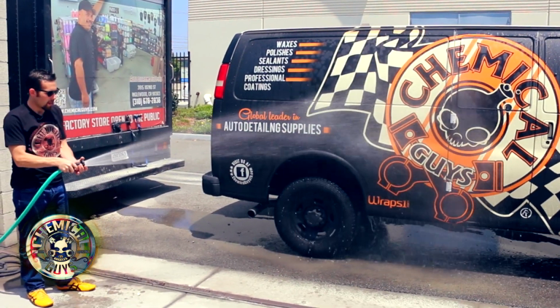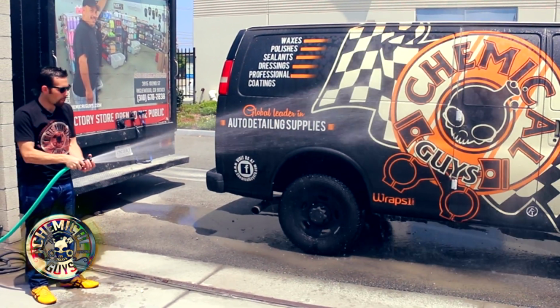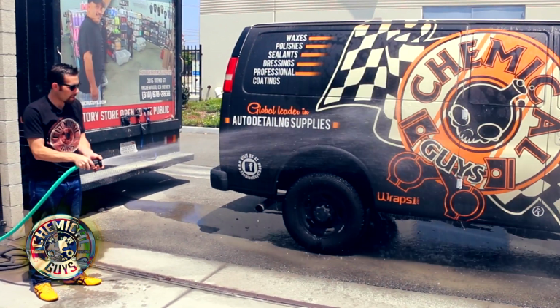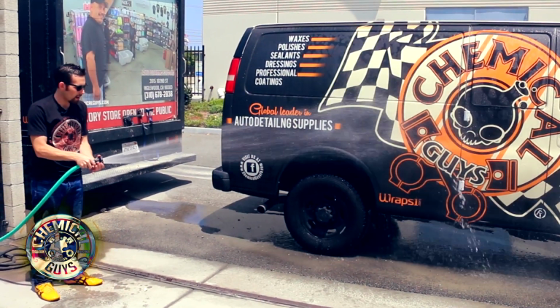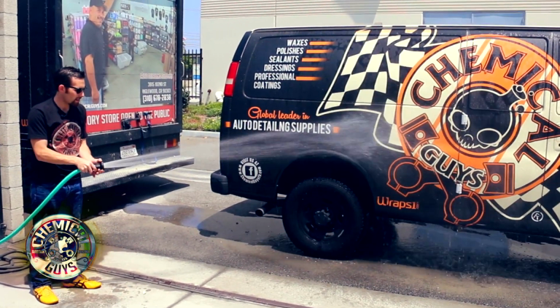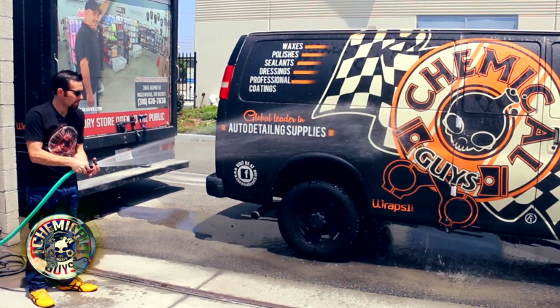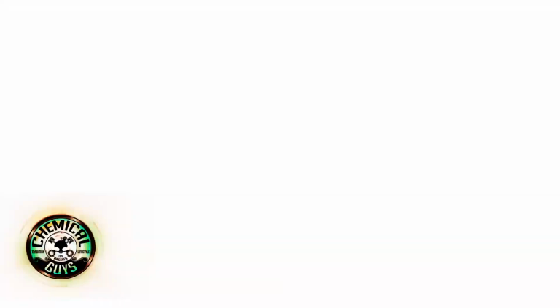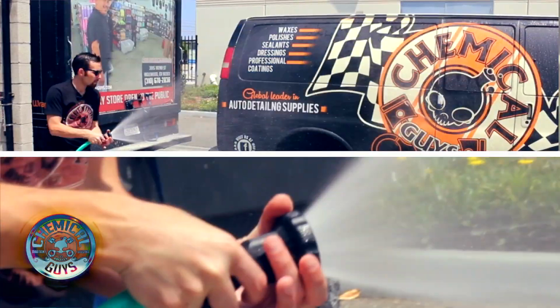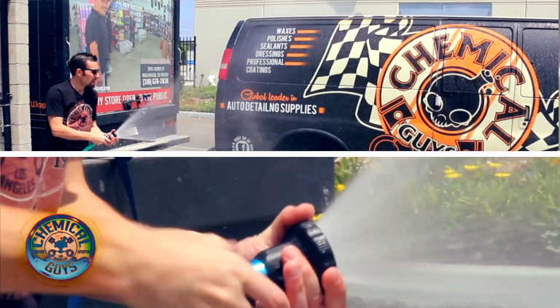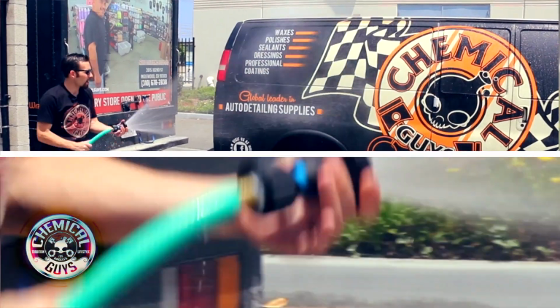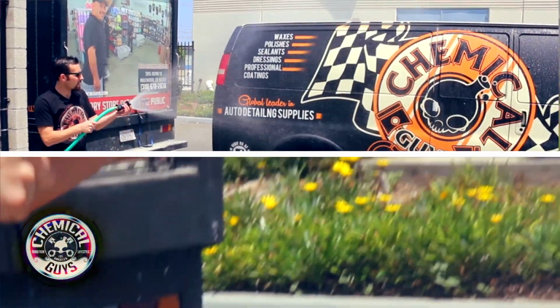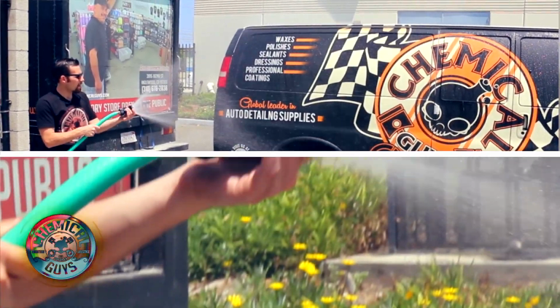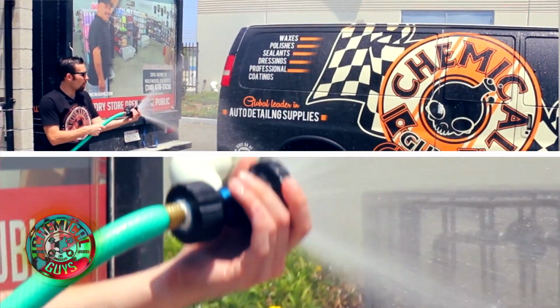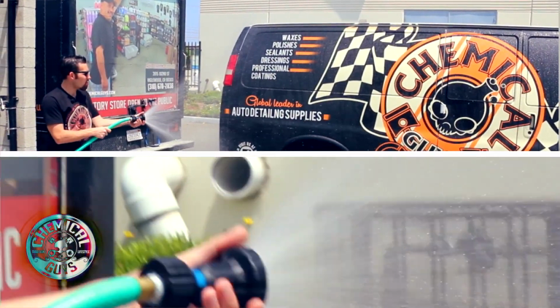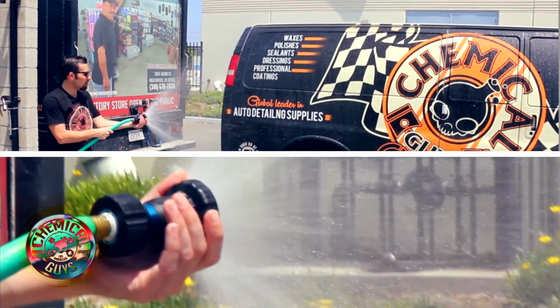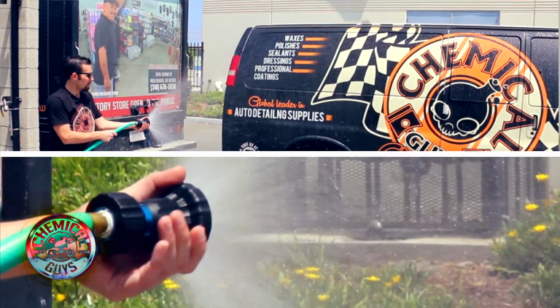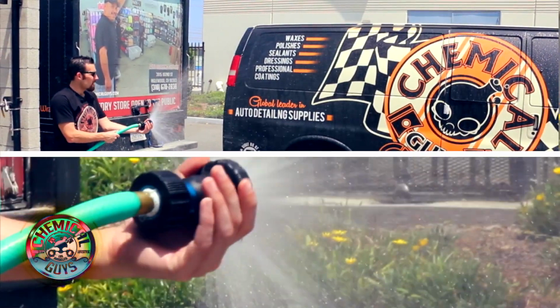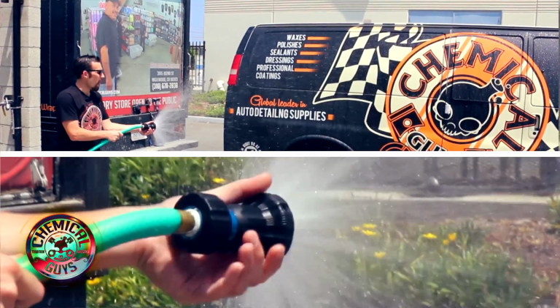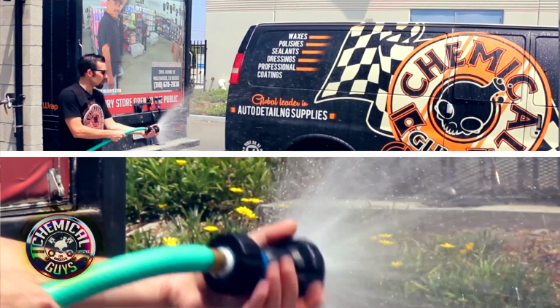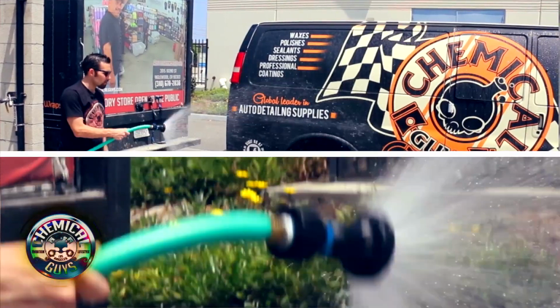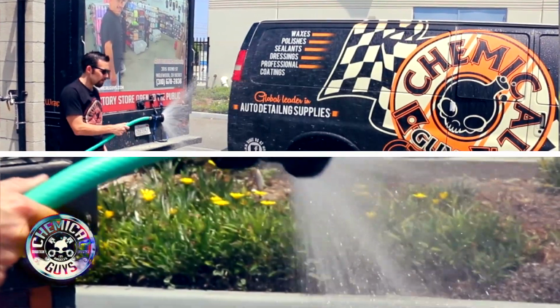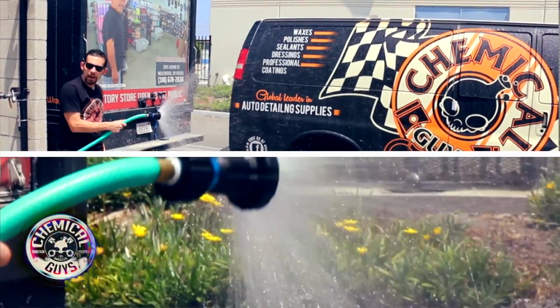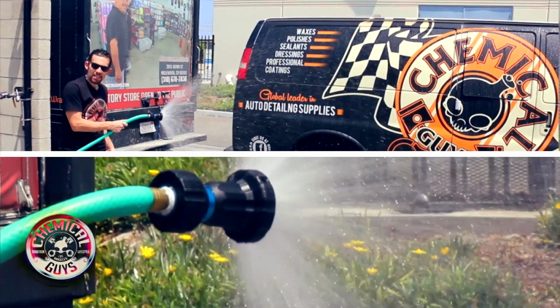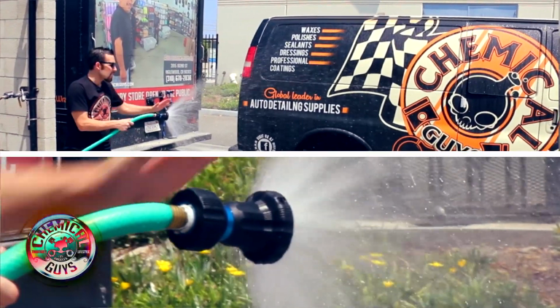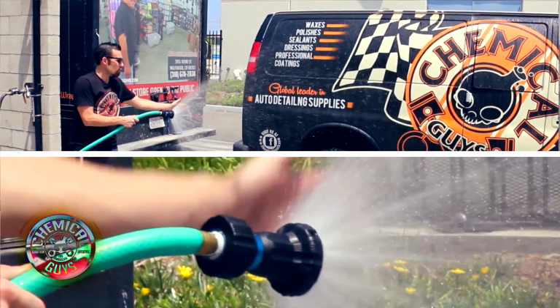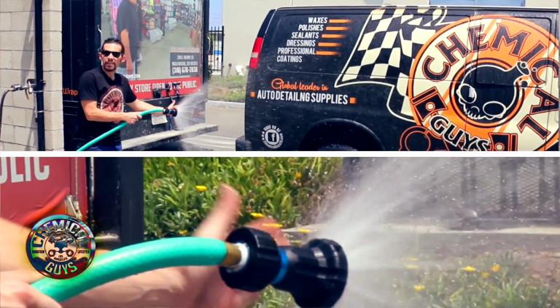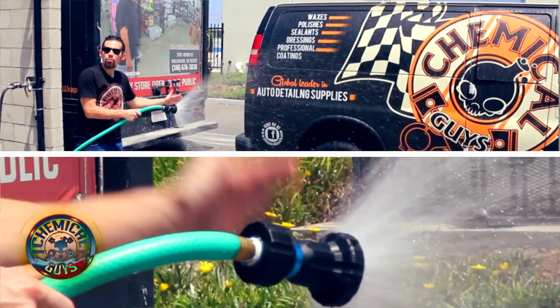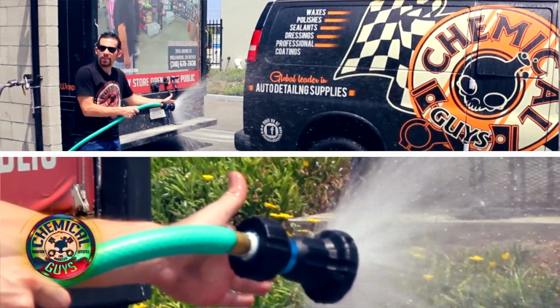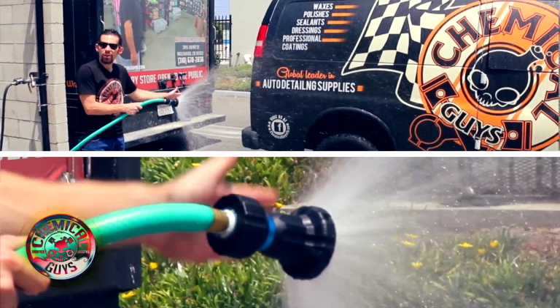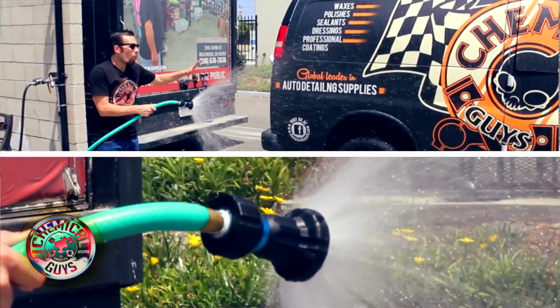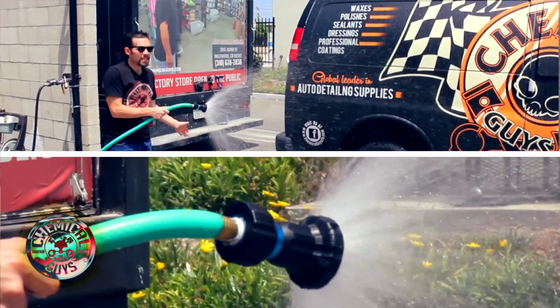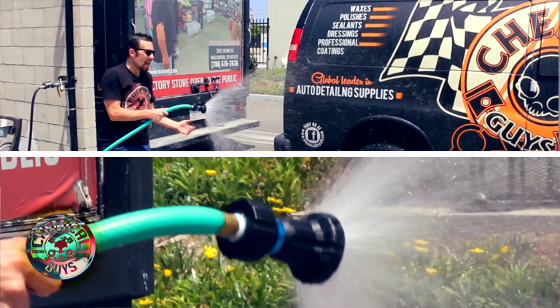Now I can open it a little bit more and I'll get a wide stream. Now we have that wide gentle stream. This wide gentle stream is great for filling buckets. It's also great for lightly wetting the vehicle or rinsing it down.